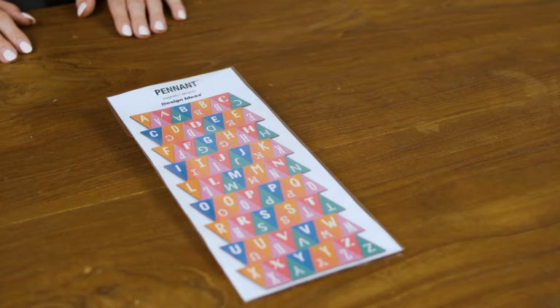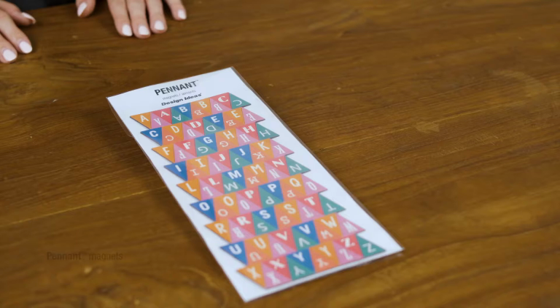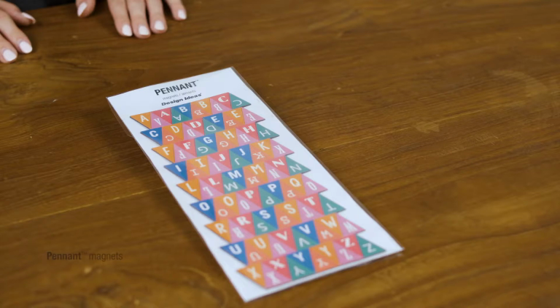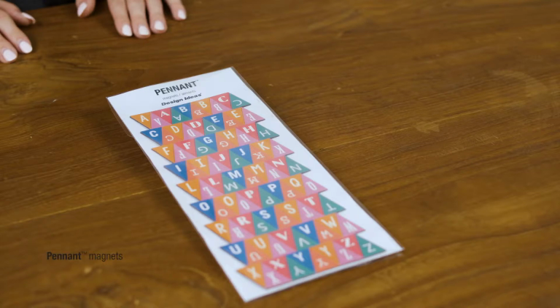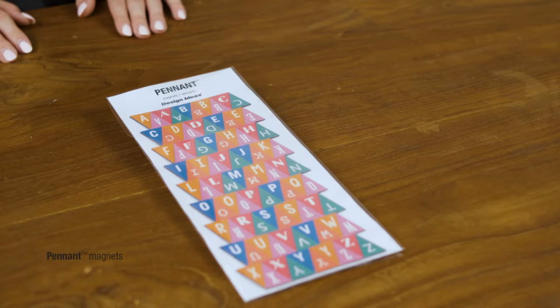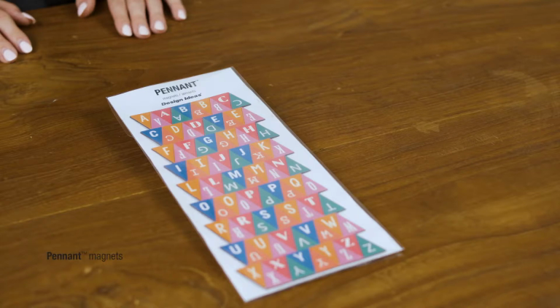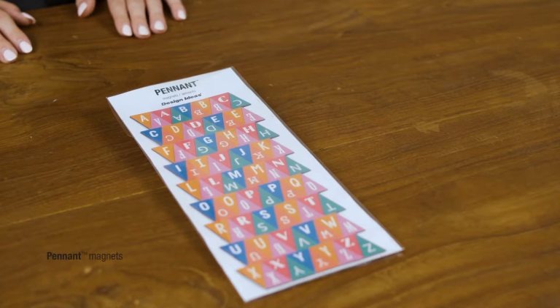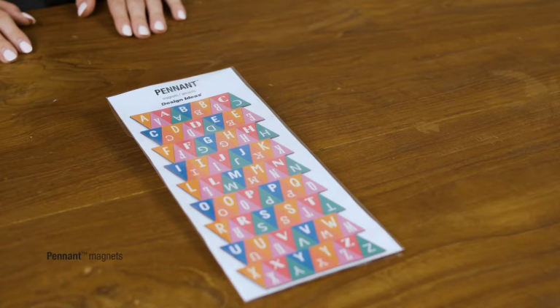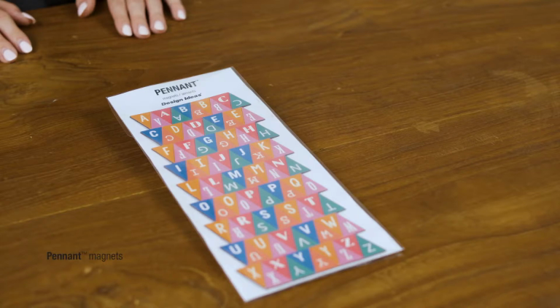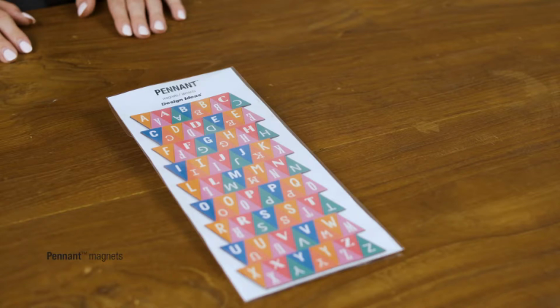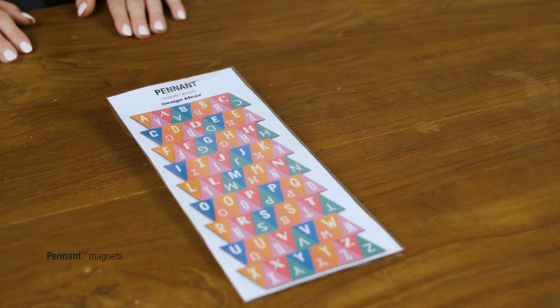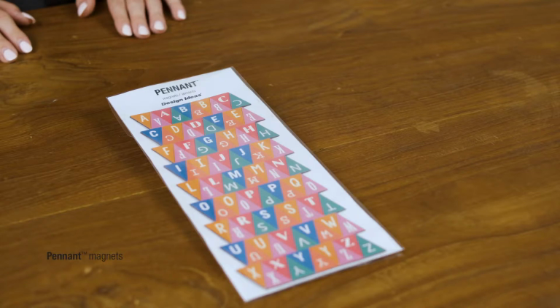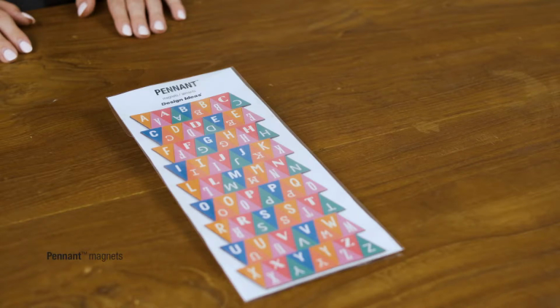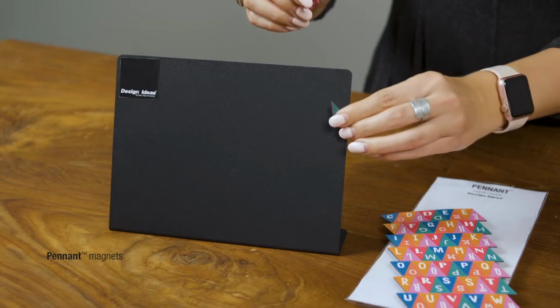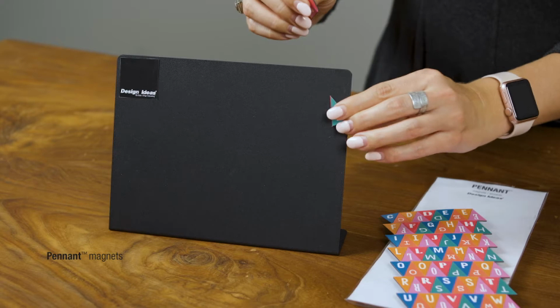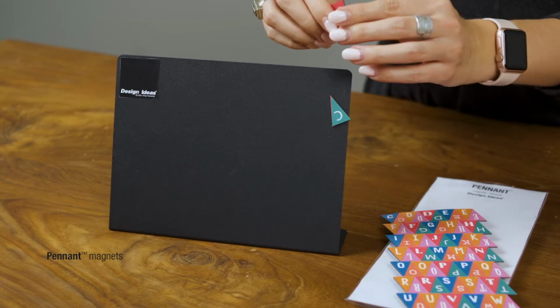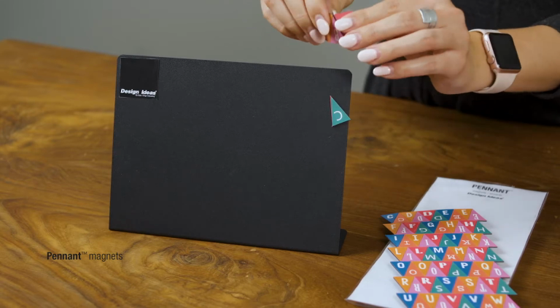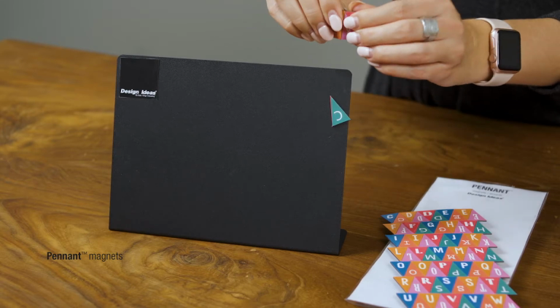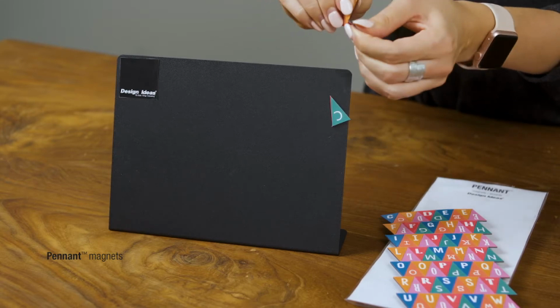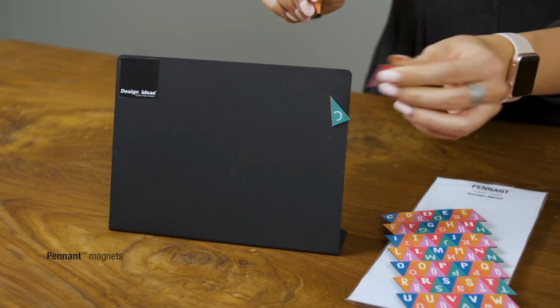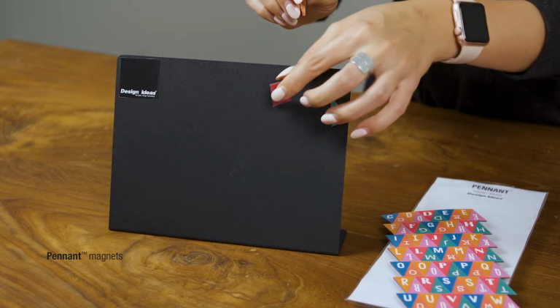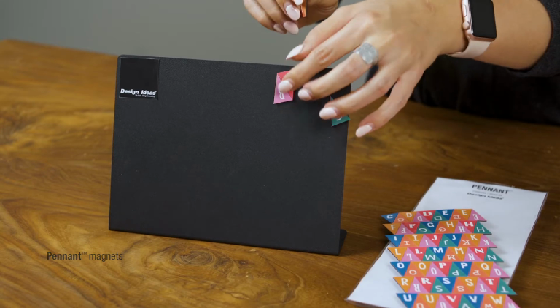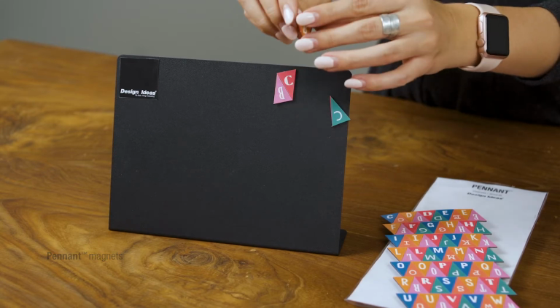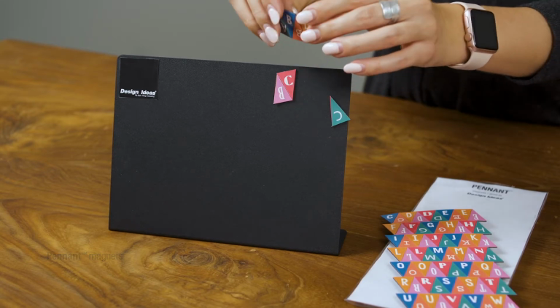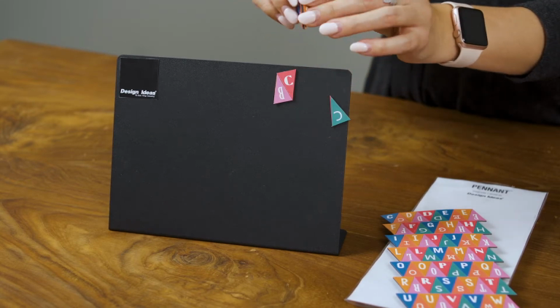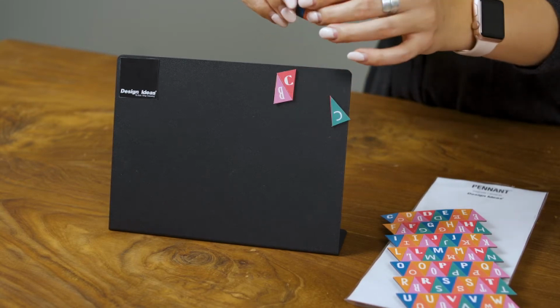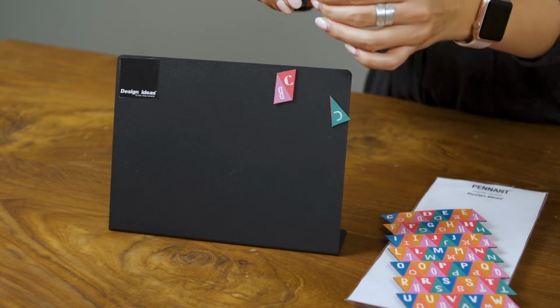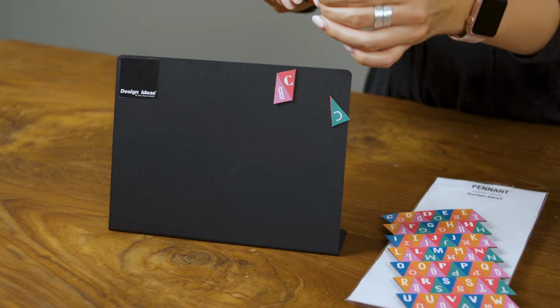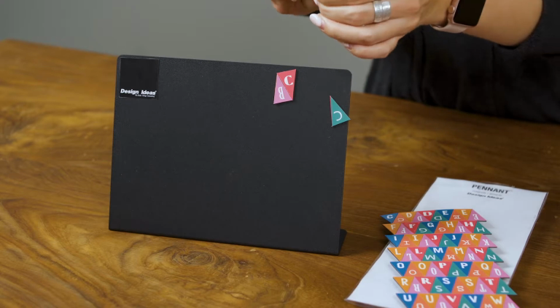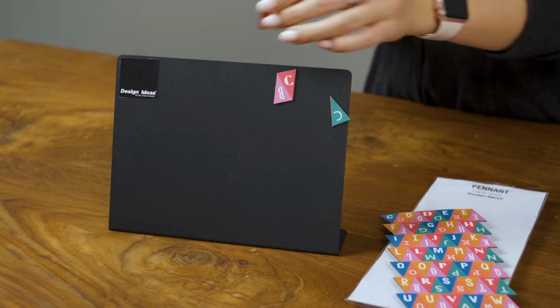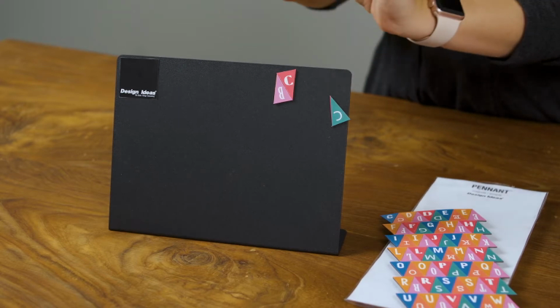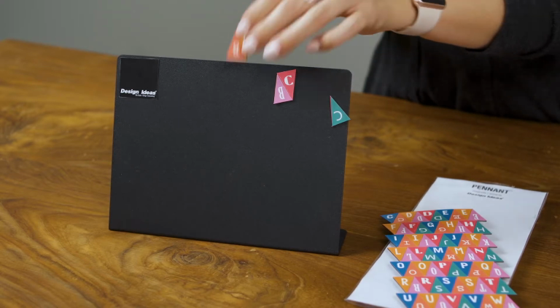The pennant magnets are a colorful way to spell out notes. The set contains 90 colorful flex magnets that can be arranged on your fridge, file cabinet, or message board to create your own banners with unique words and phrases.